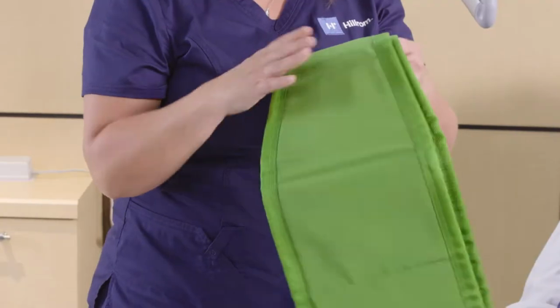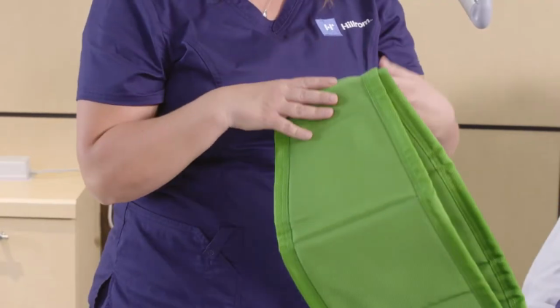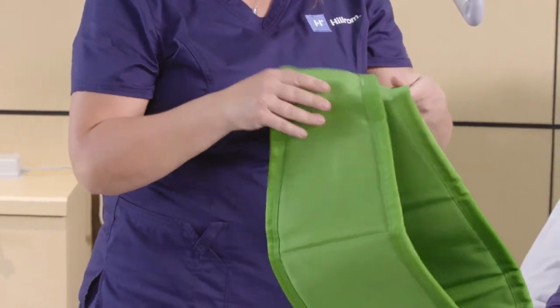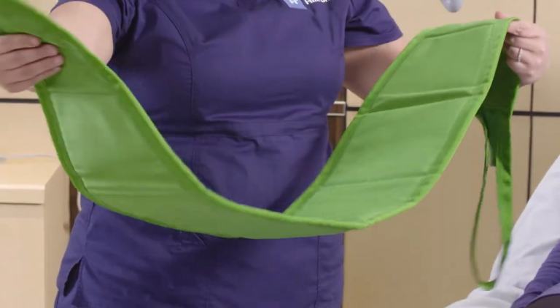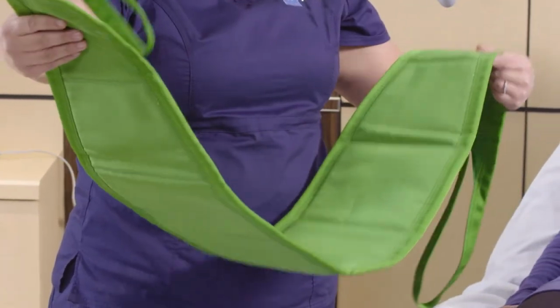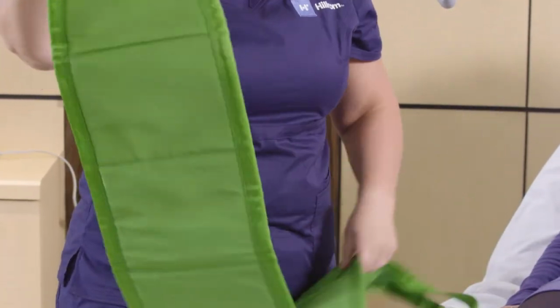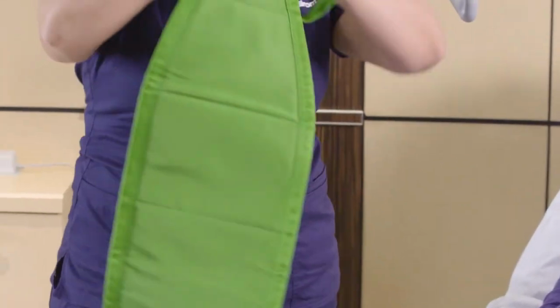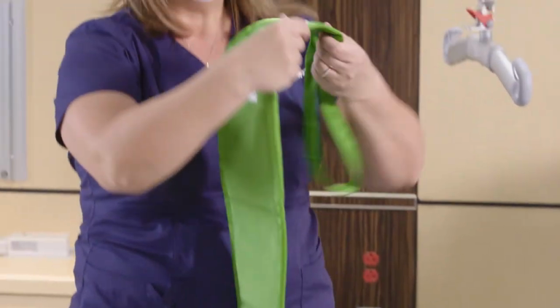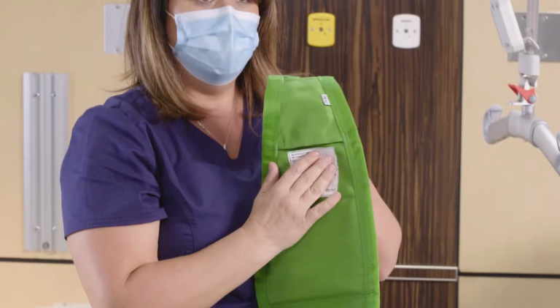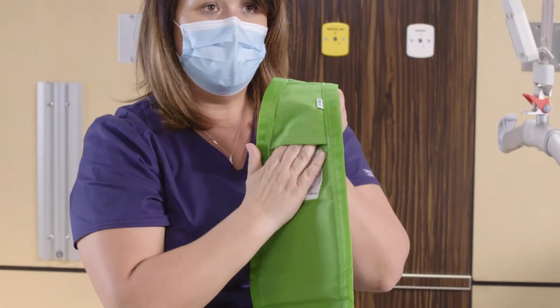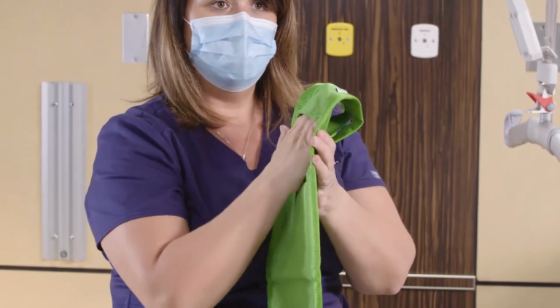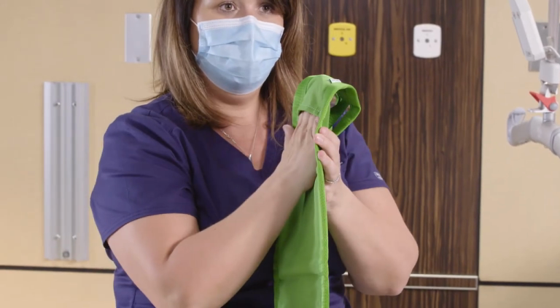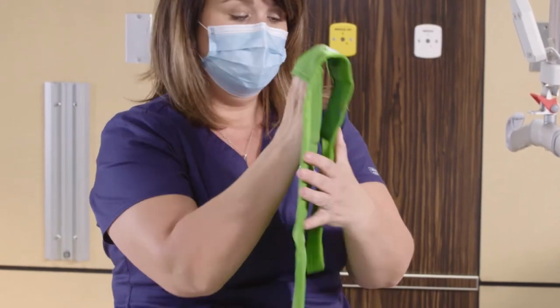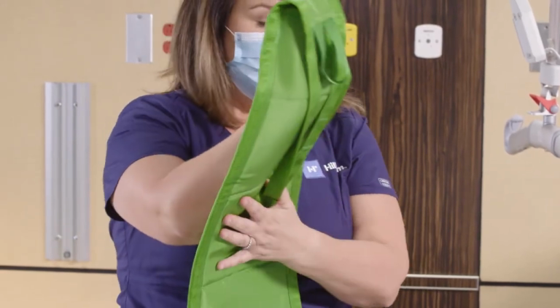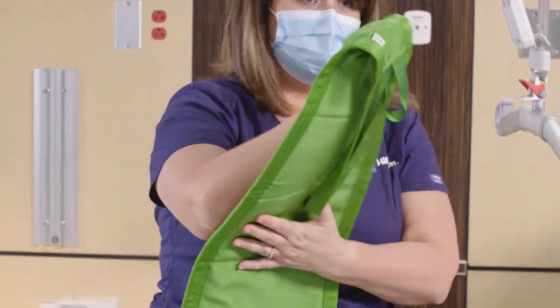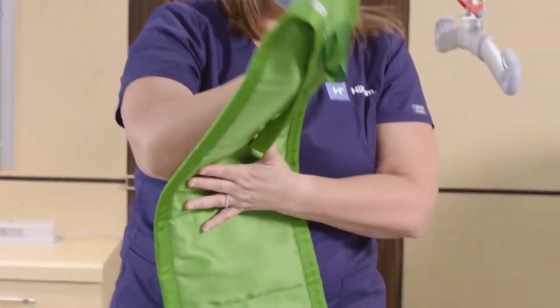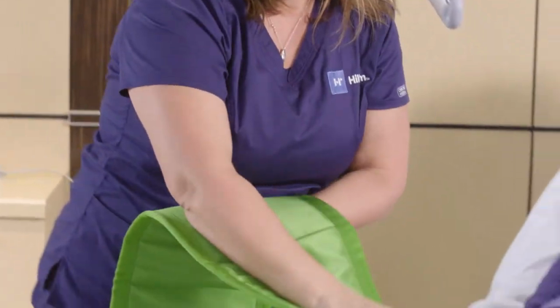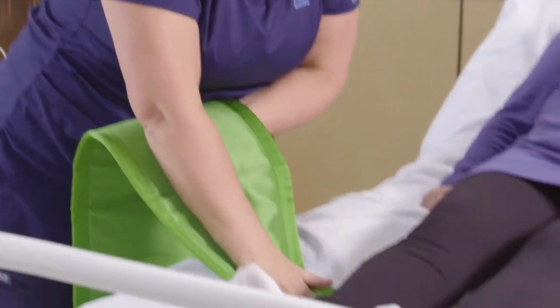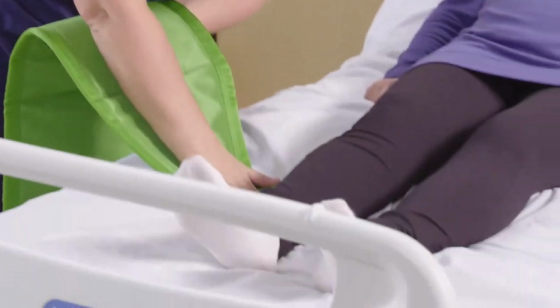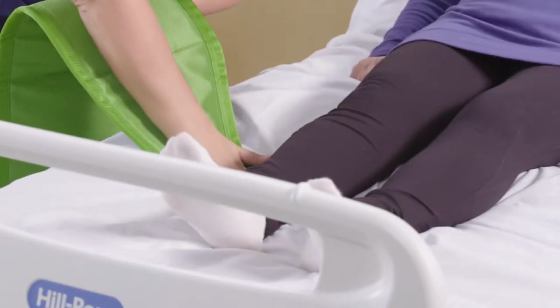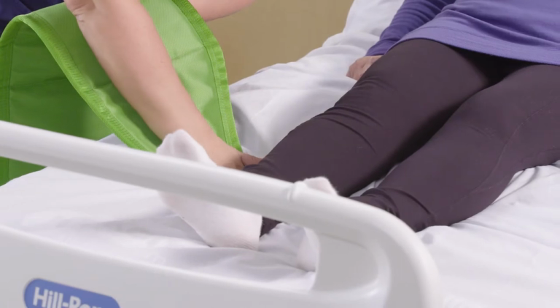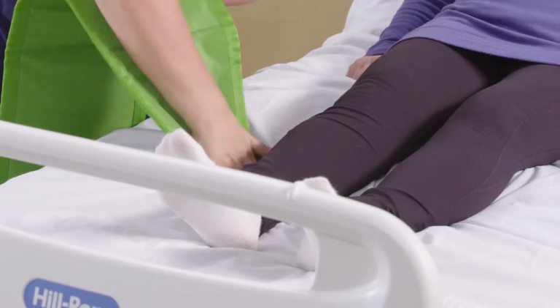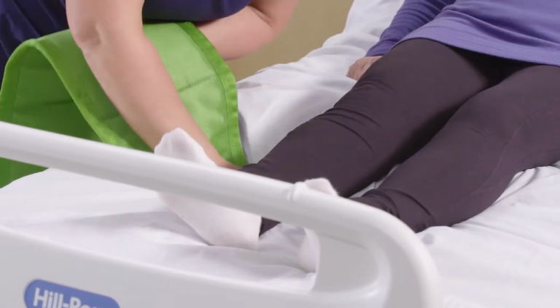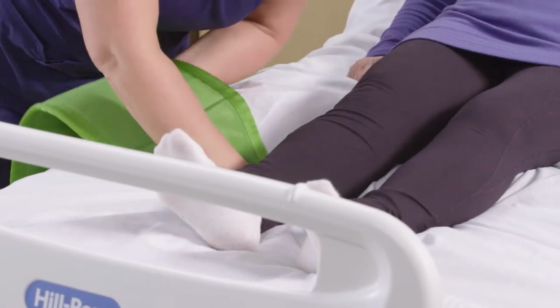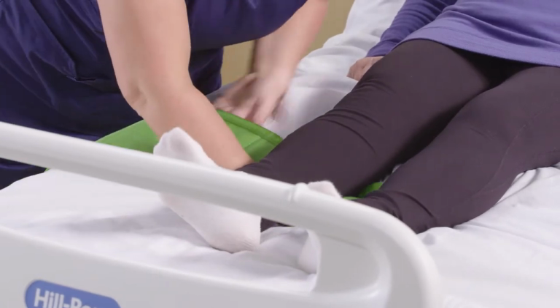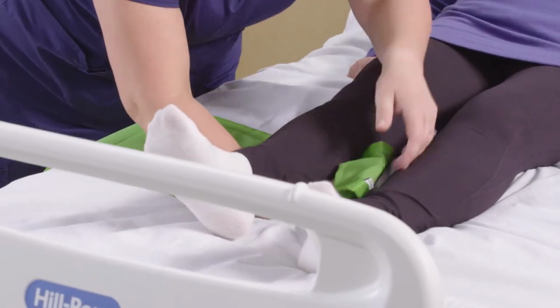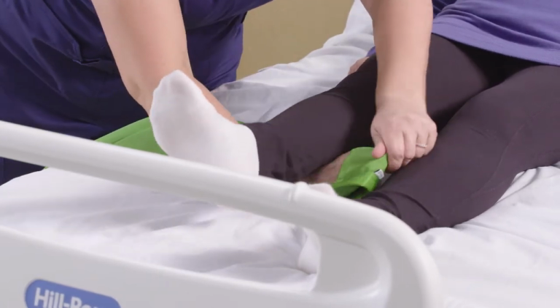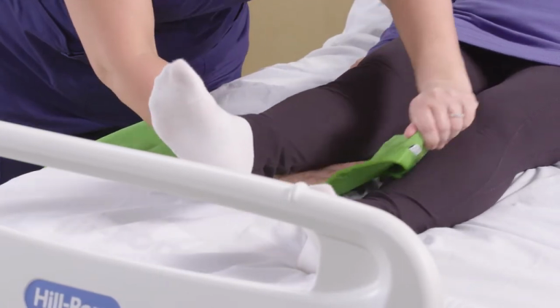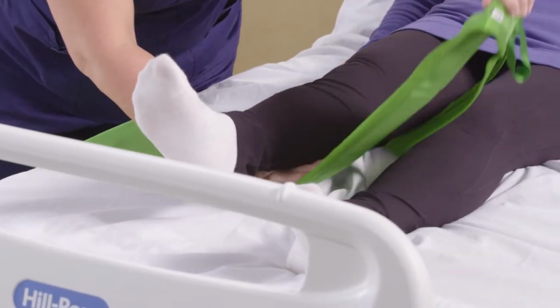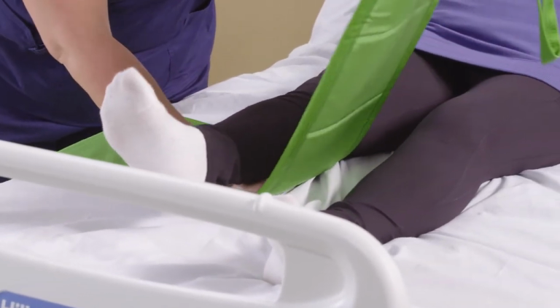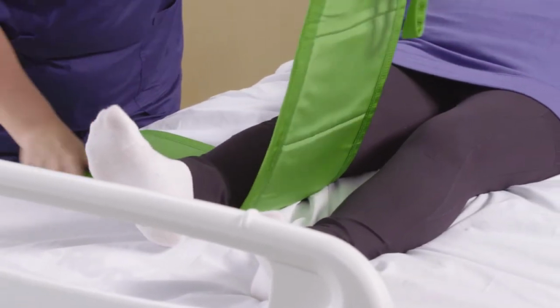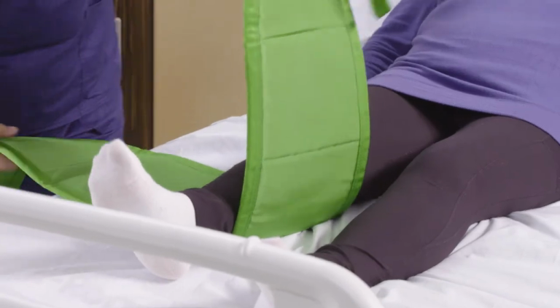This is the Multi-Strap Wide. The Multi-Strap Wide is utilized by taking this pocket here and placing your hand in there. Once we get our hand in place, we're going to go ahead and take the Multi-Strap, press against the mattress, slide it under one leg and bring it through.